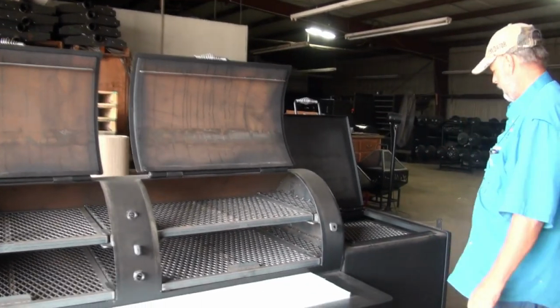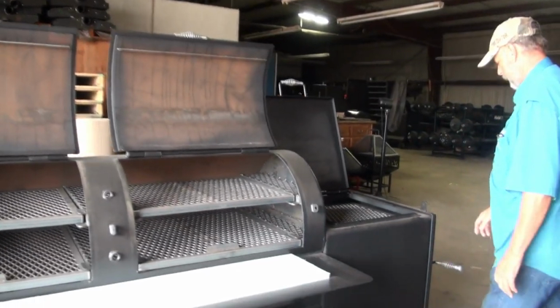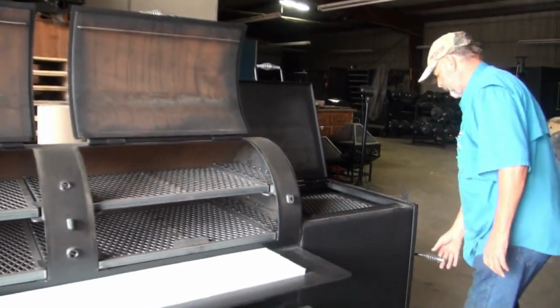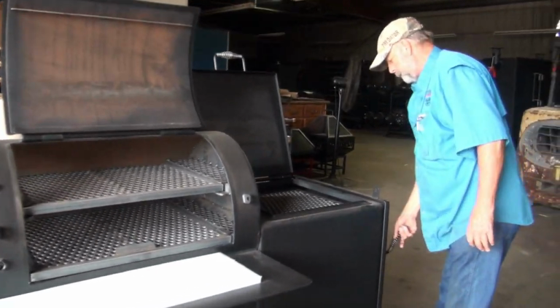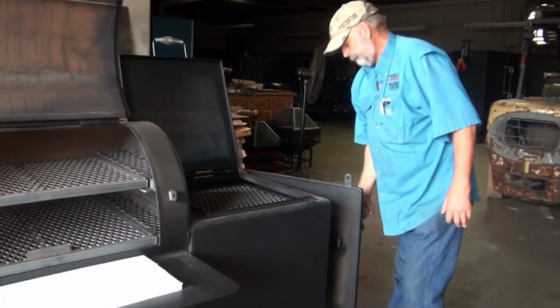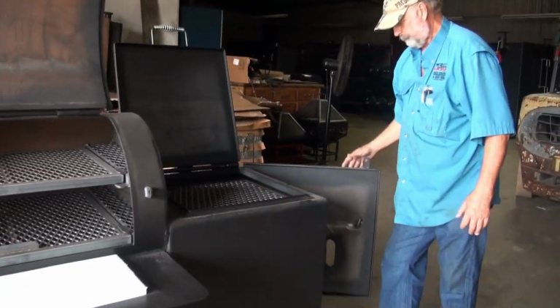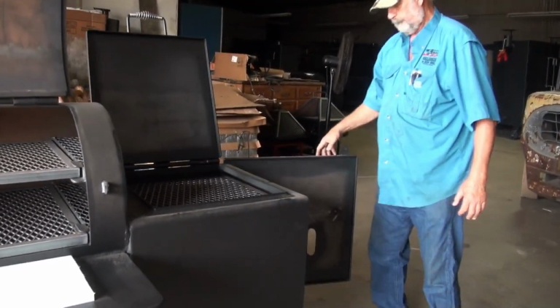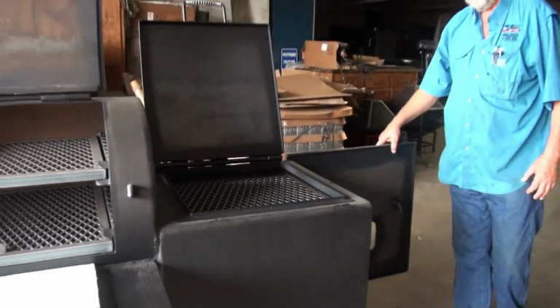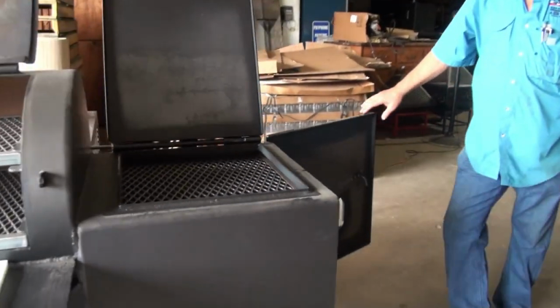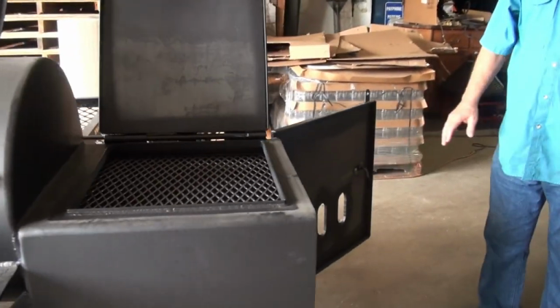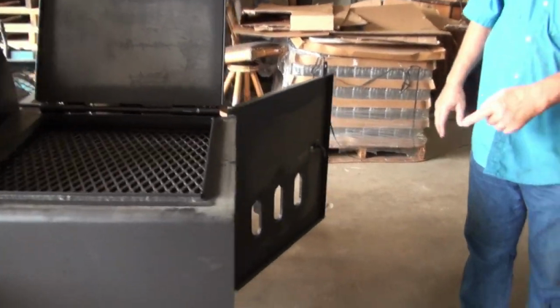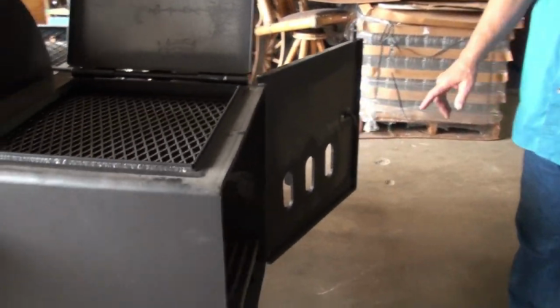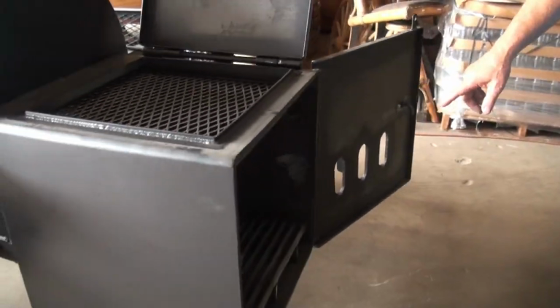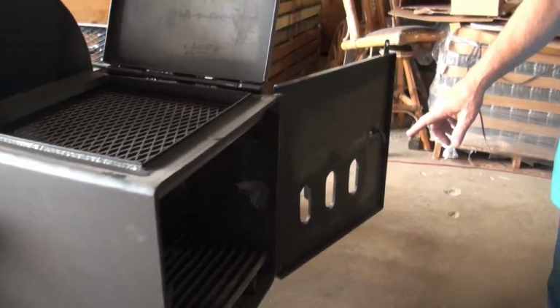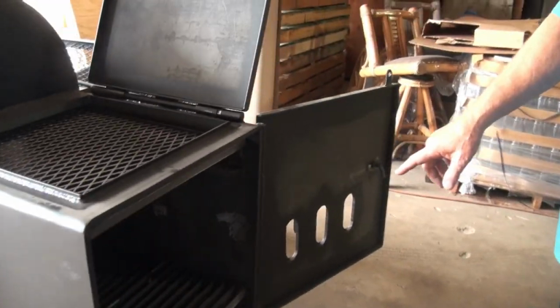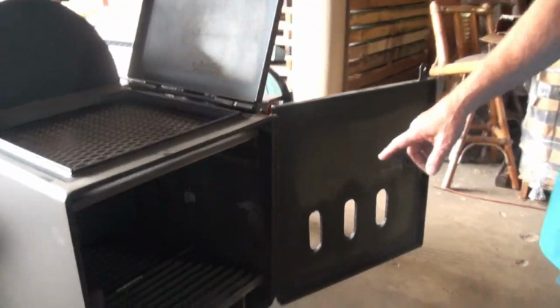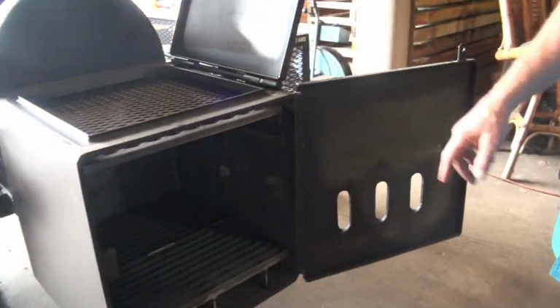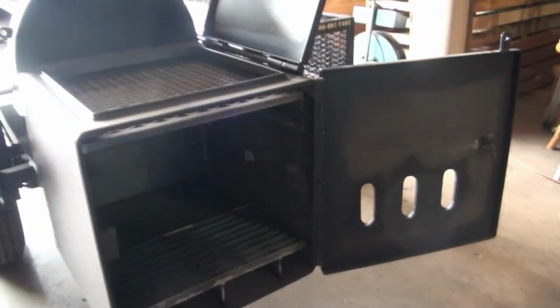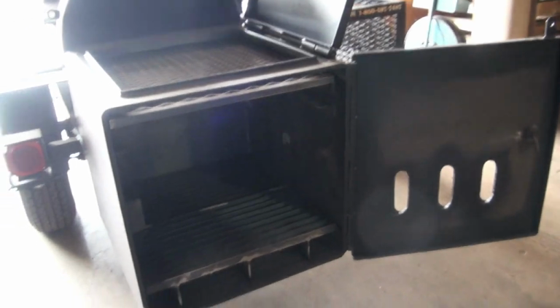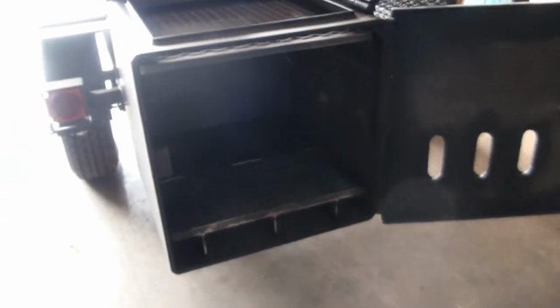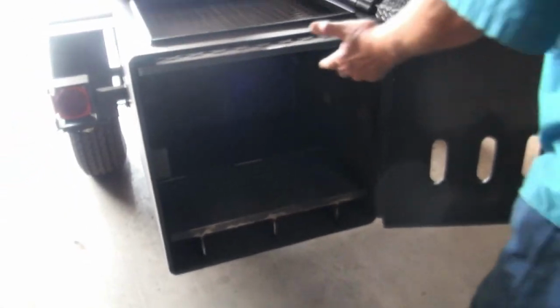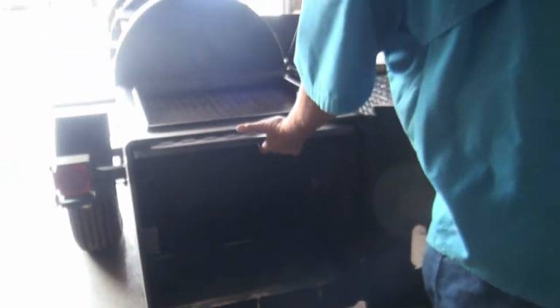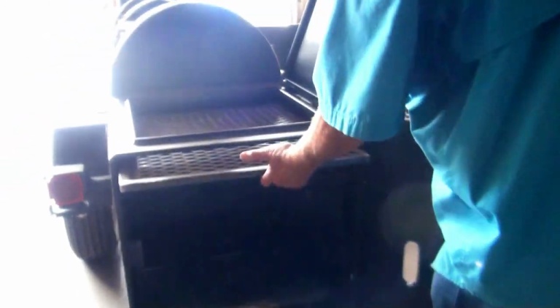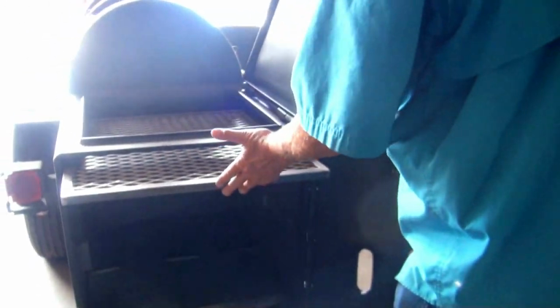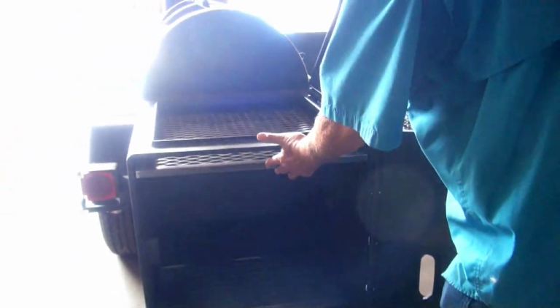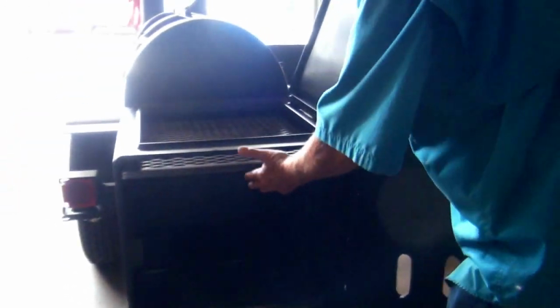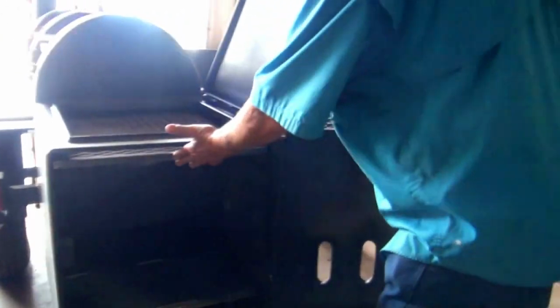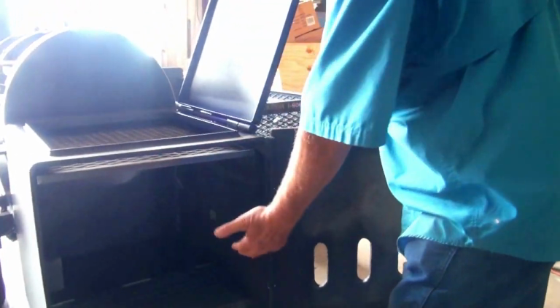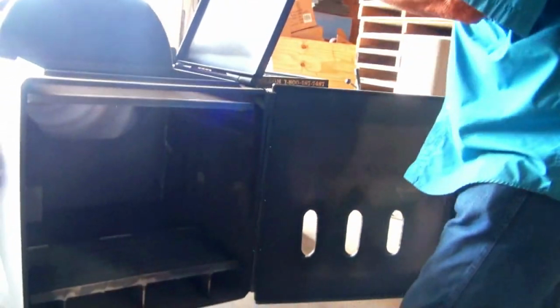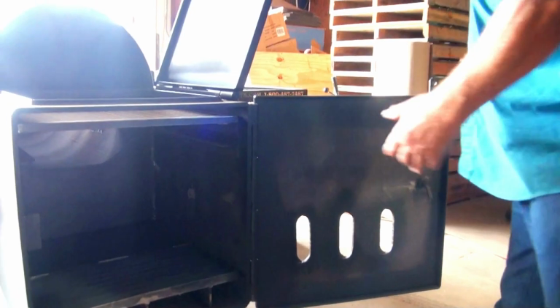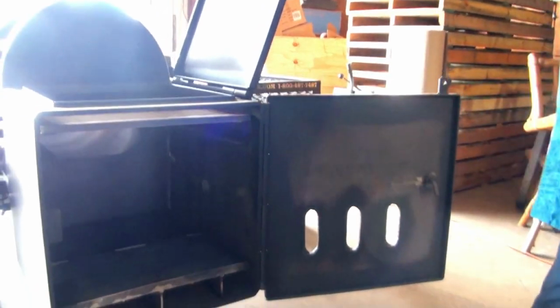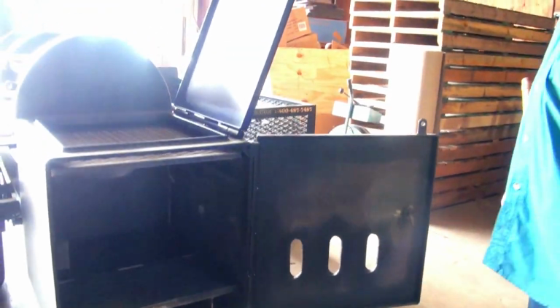Now the firebox — on the mobiles you have a one inch bar grating, catwalk bar grating, fire grate, and then a heavy fire rack. You can adjust those up and down to different levels of grilling.